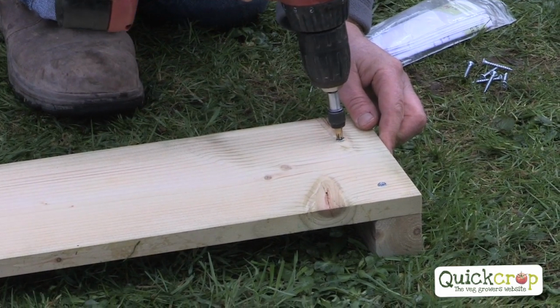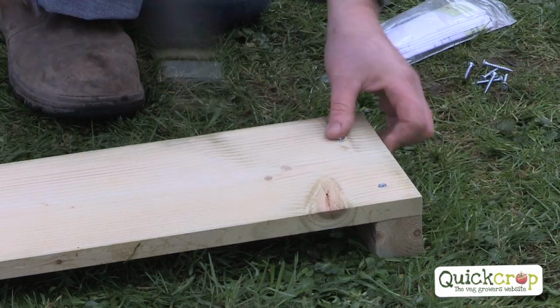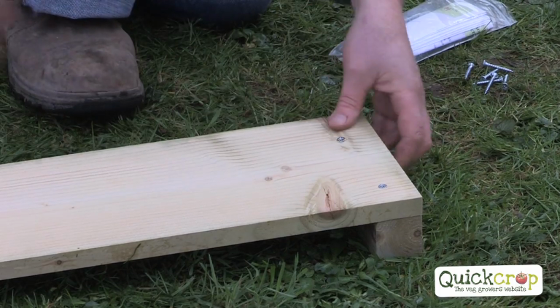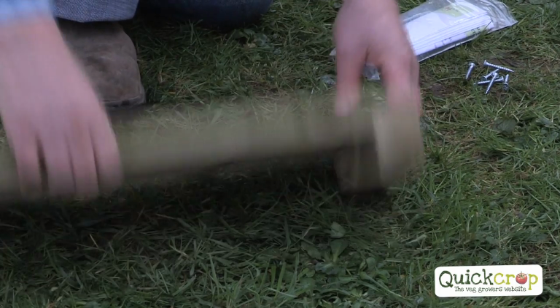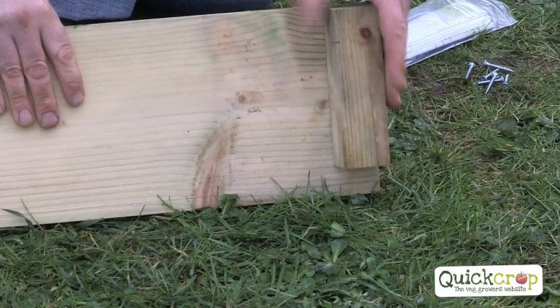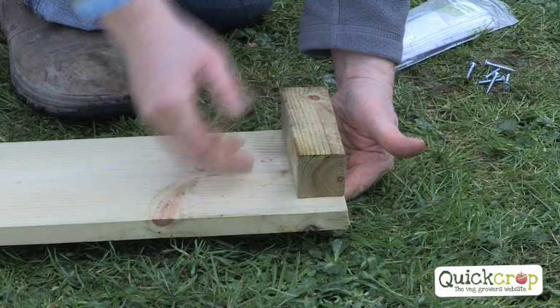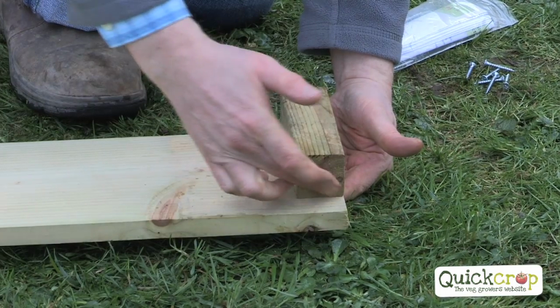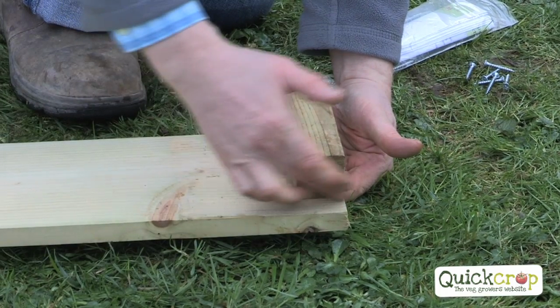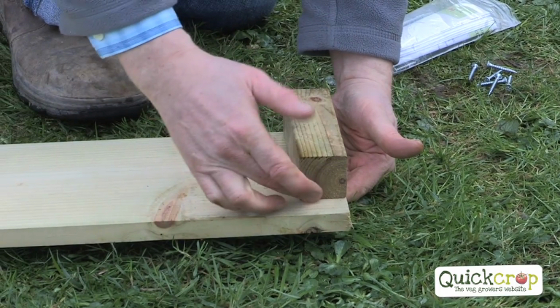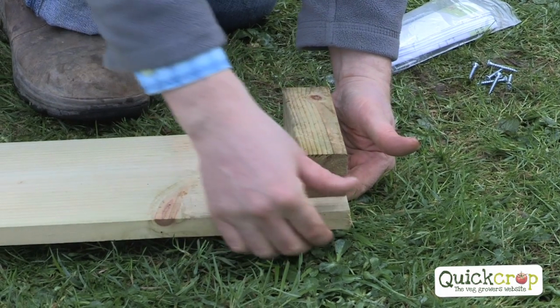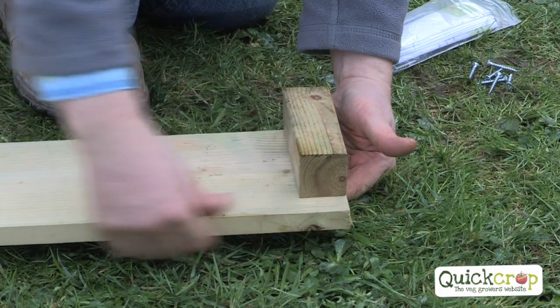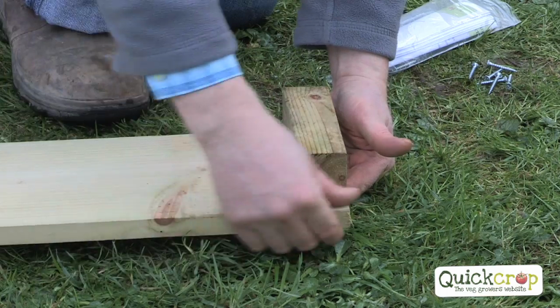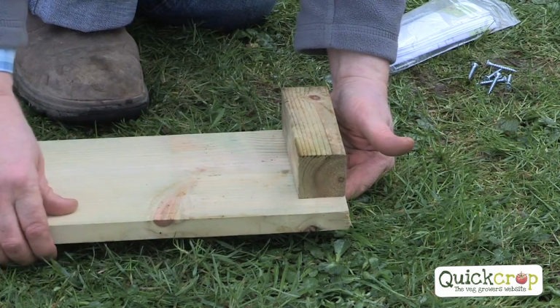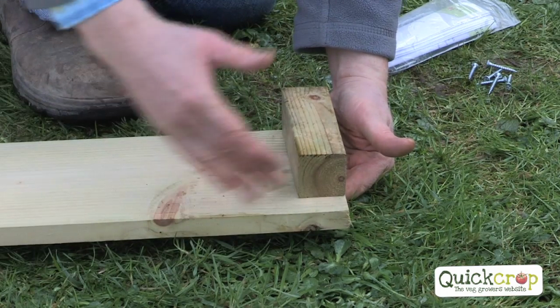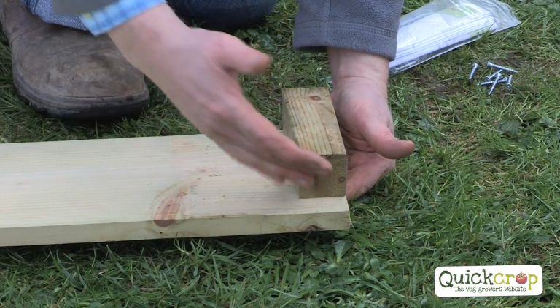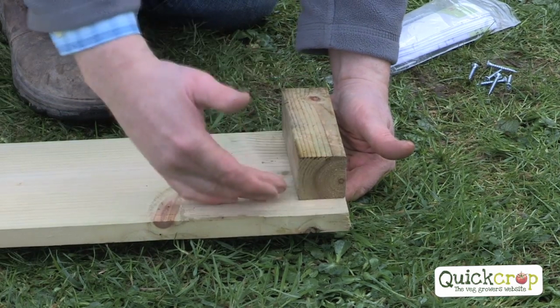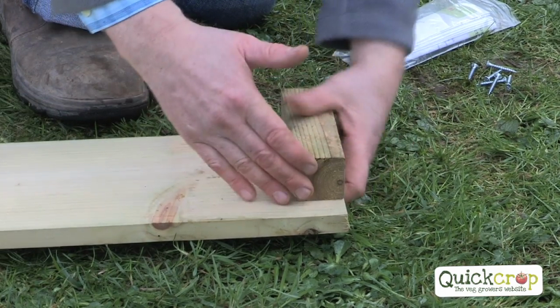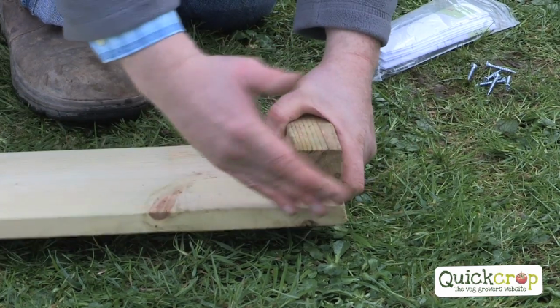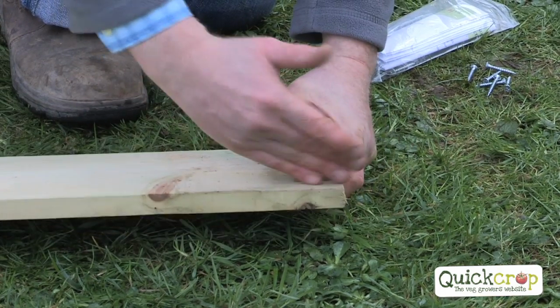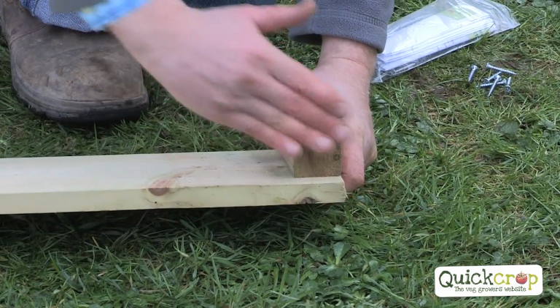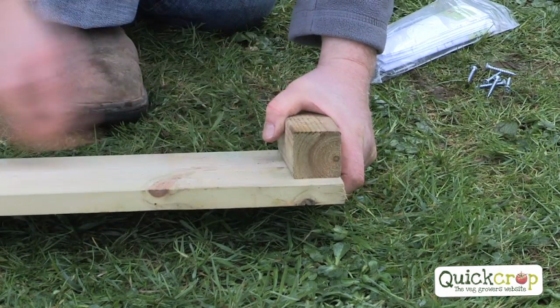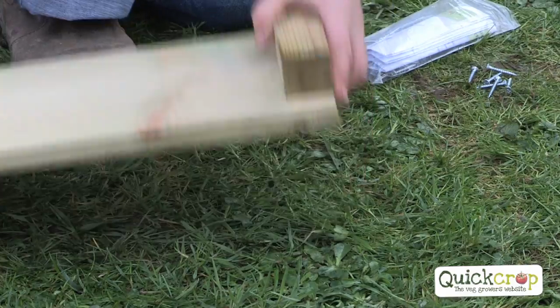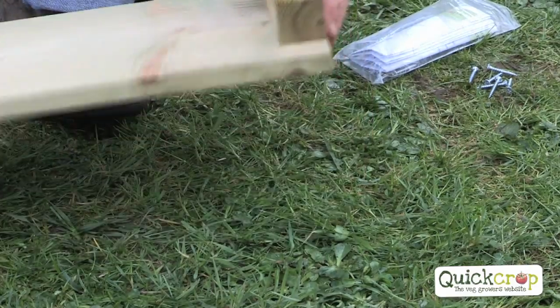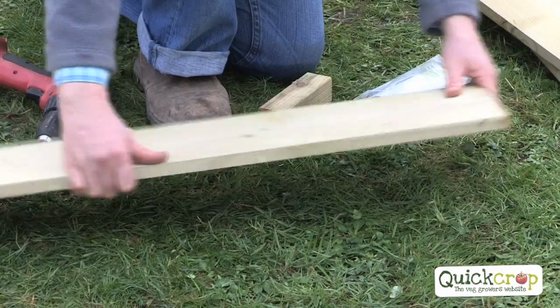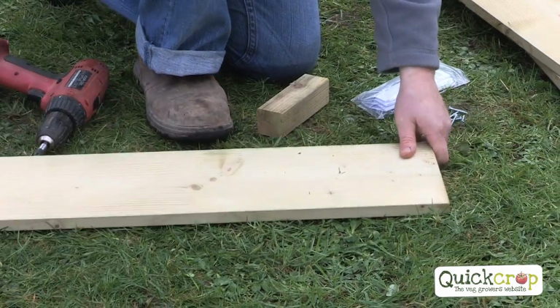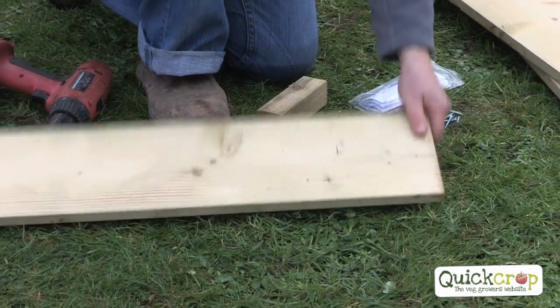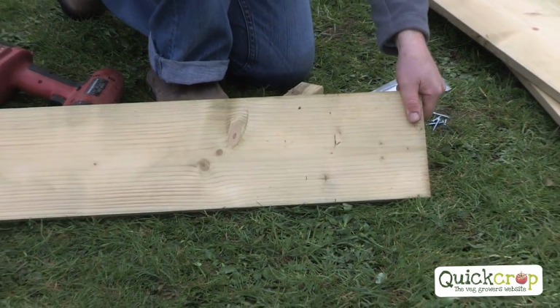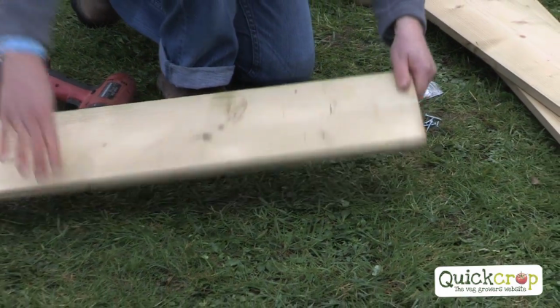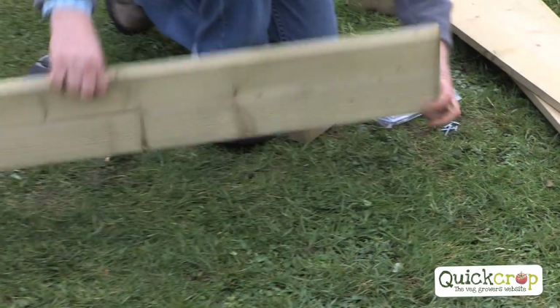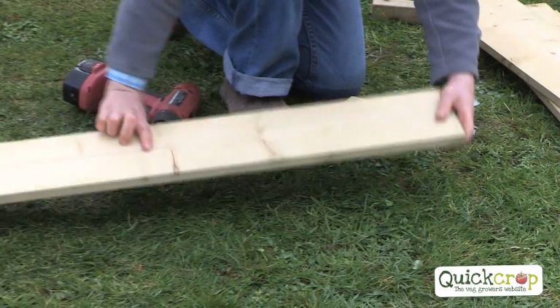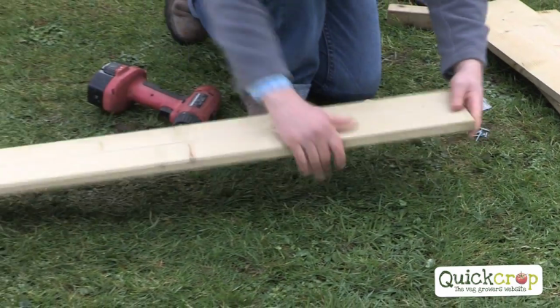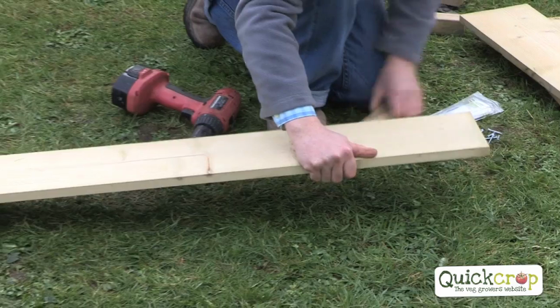On this bed the post is just slightly shorter than the outside of the timber, and that's for a cloche or a cover that we can sit in there if we need it. As shown here, there is a gap on that end so we need to do it the same way around.